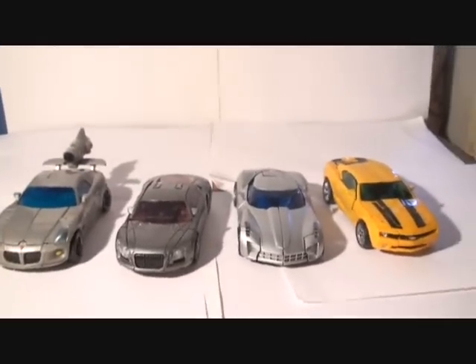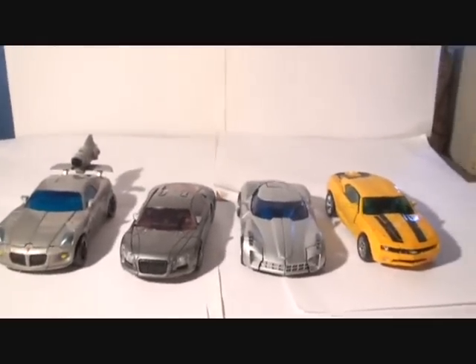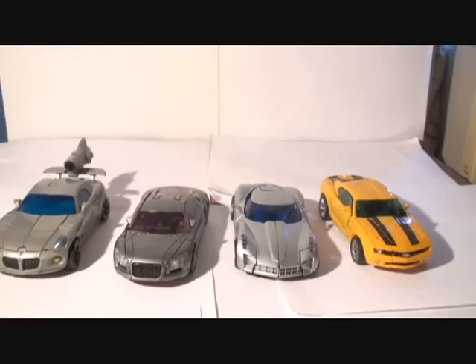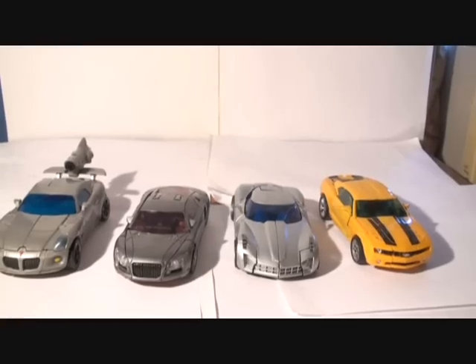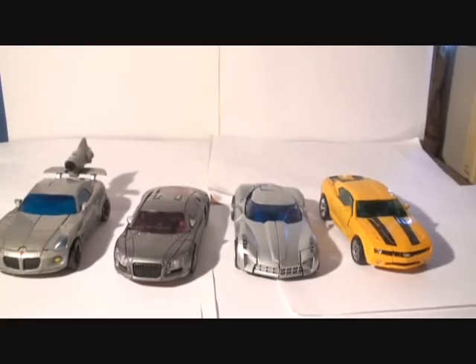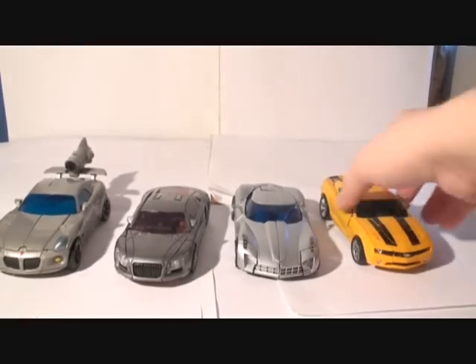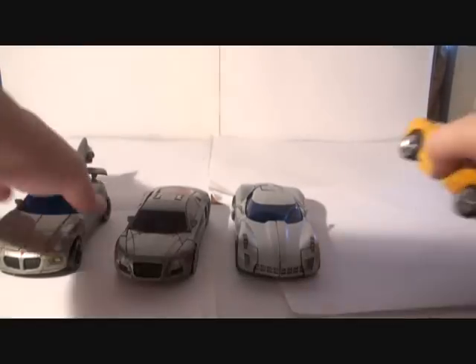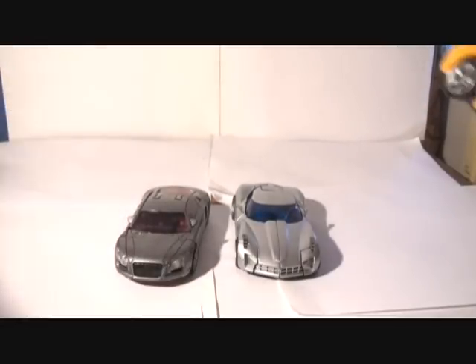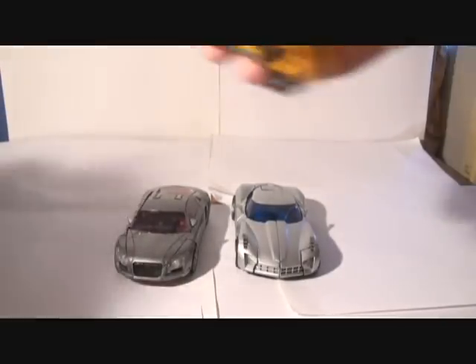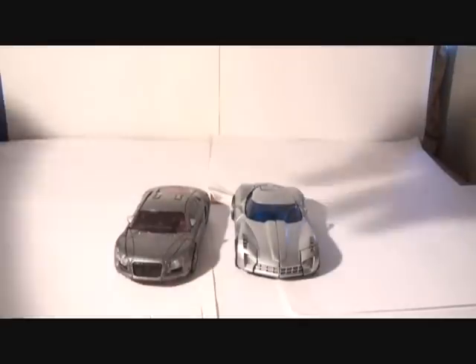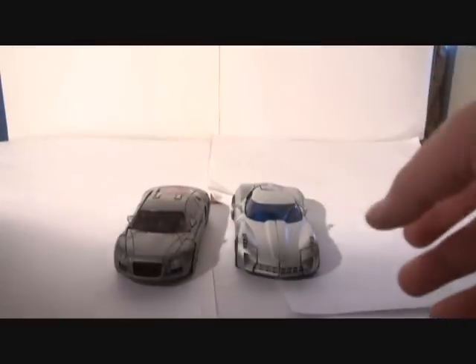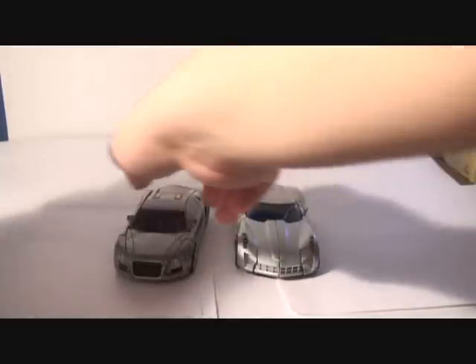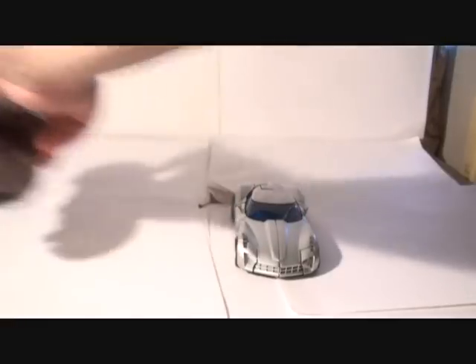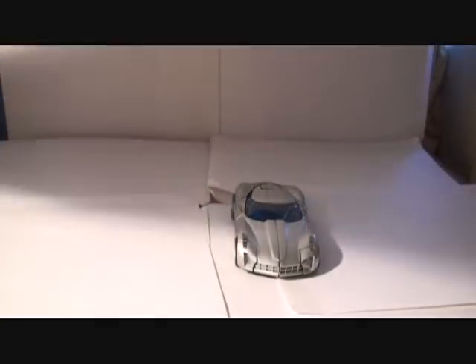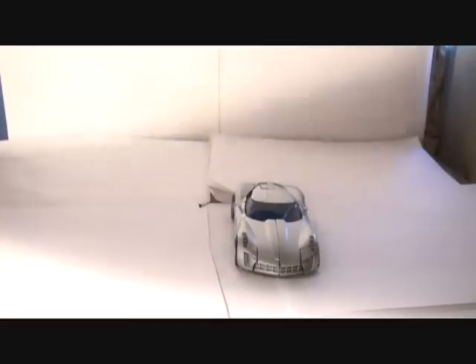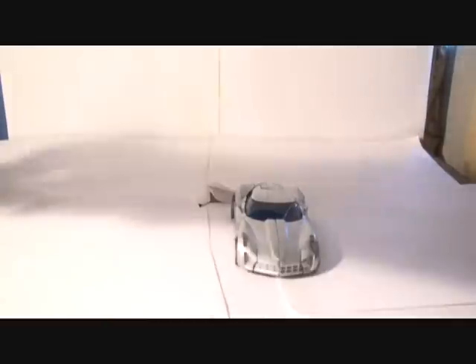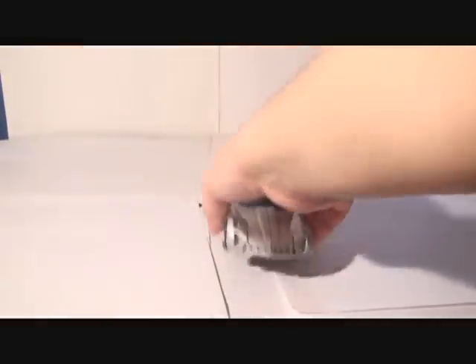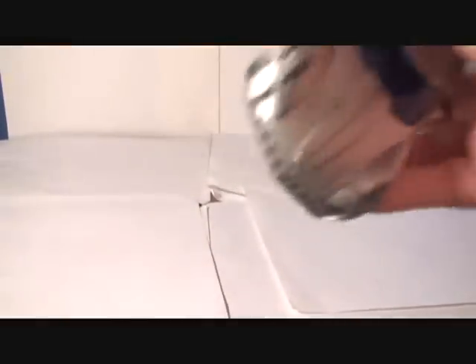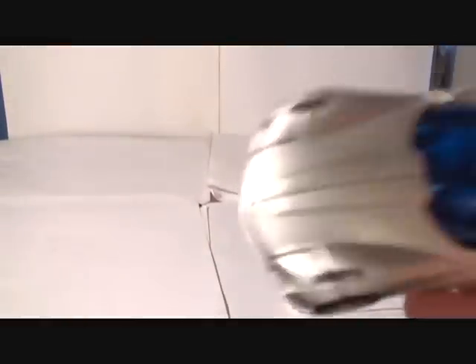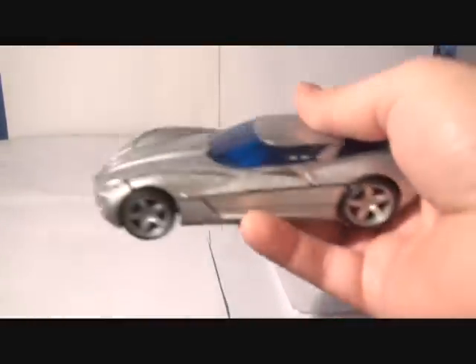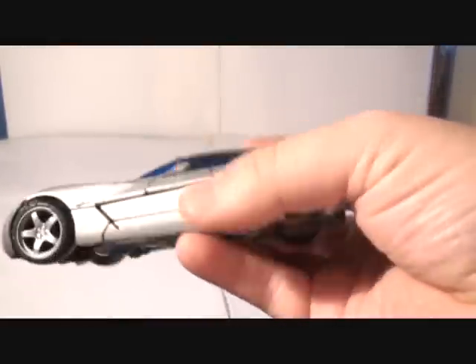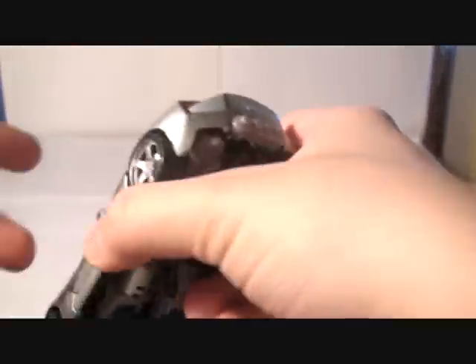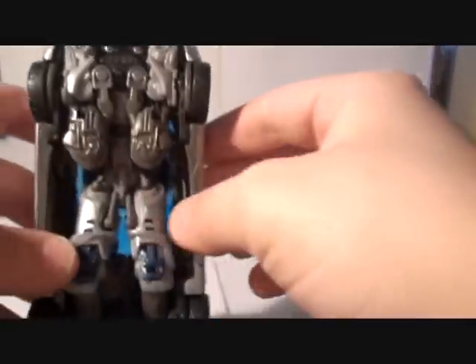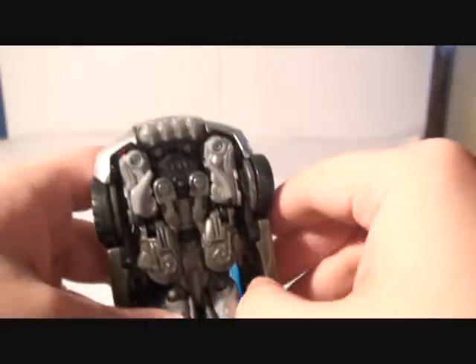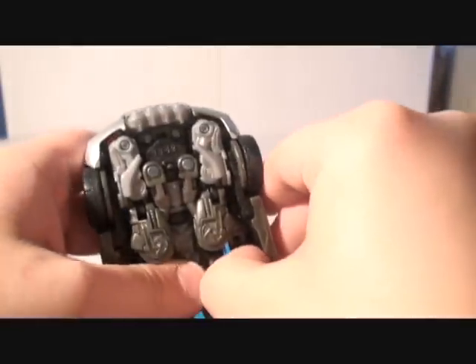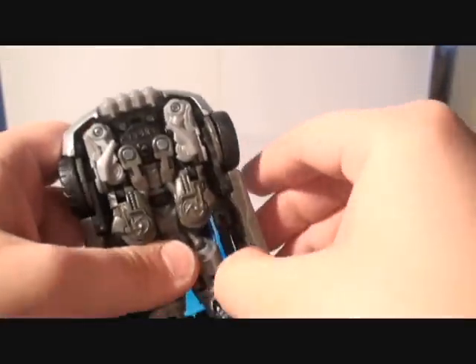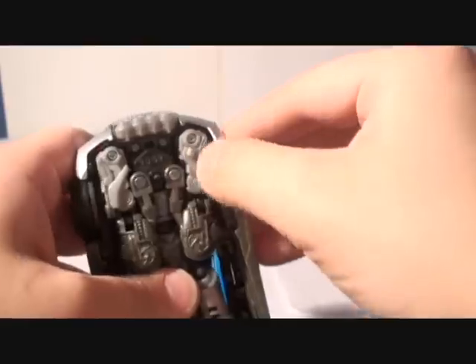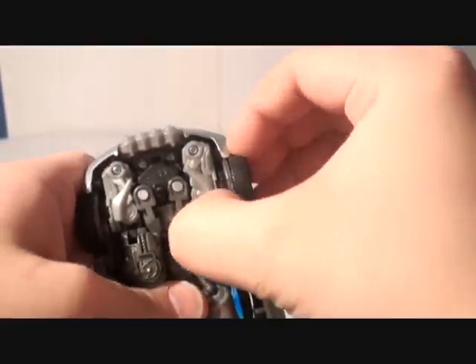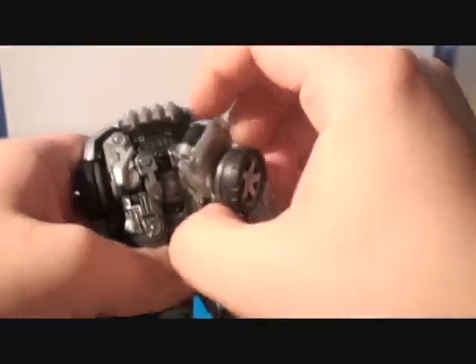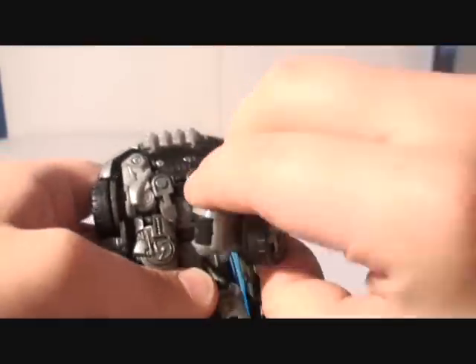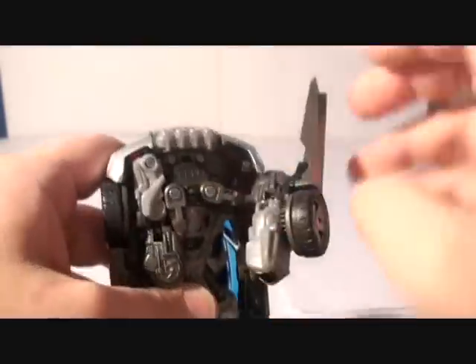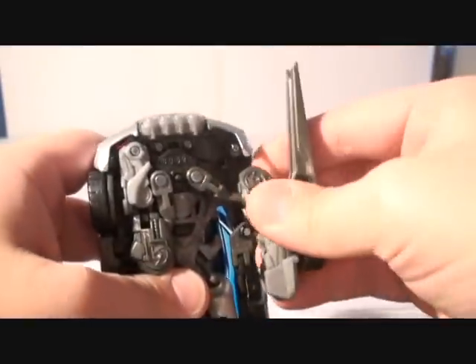I think that's enough for the car mode. Let's get to the transformation itself. I like to start with the arms. You've got to pull them down like this.